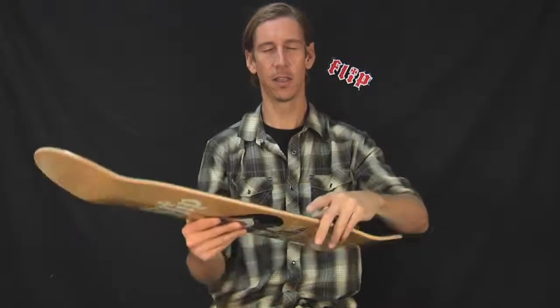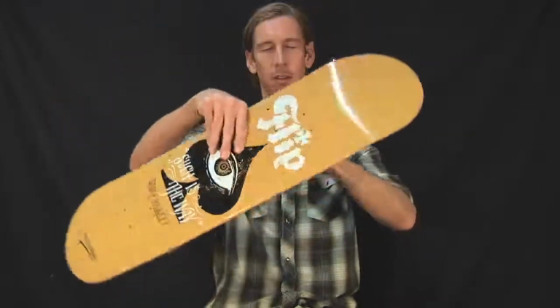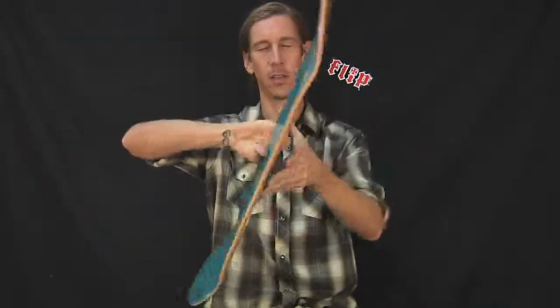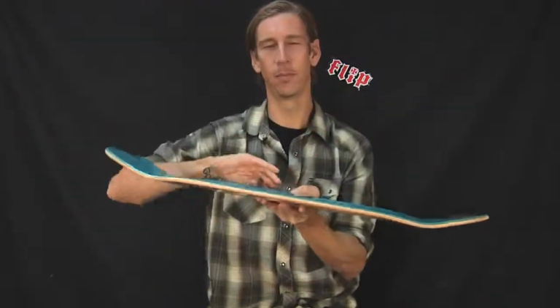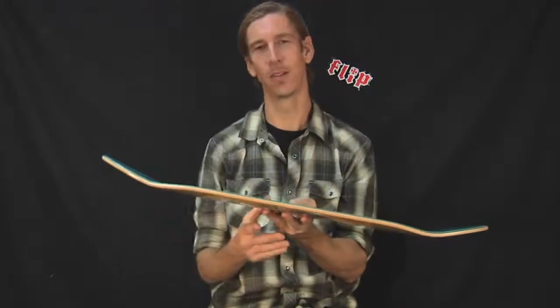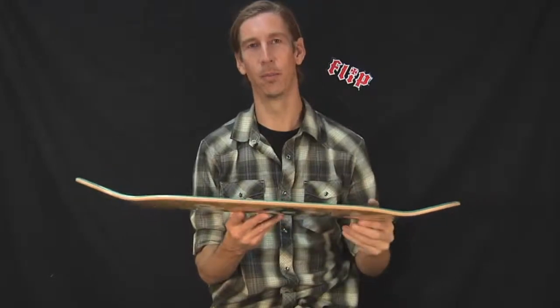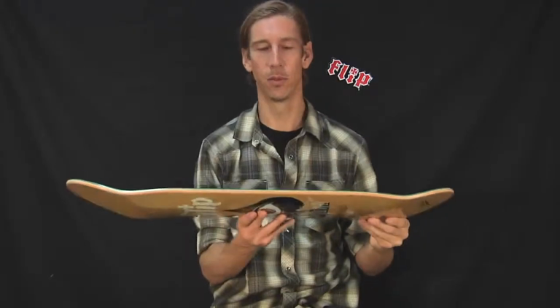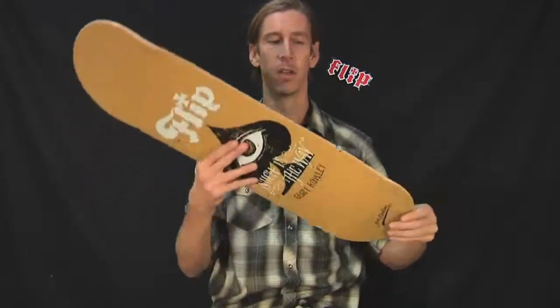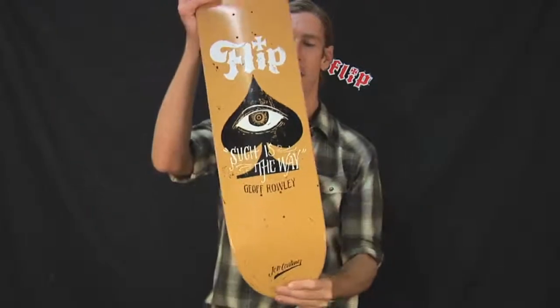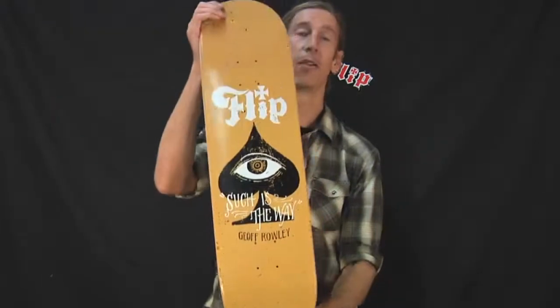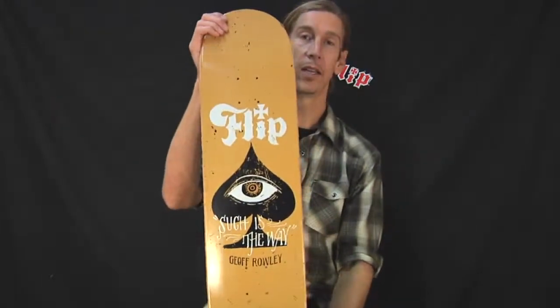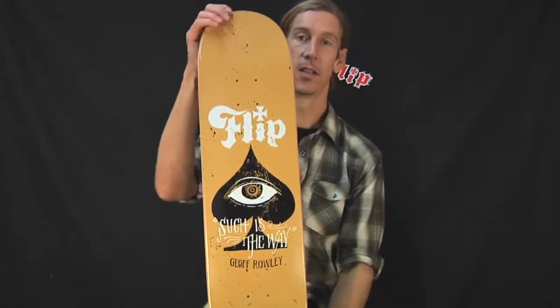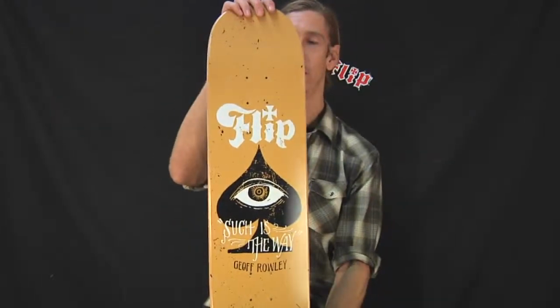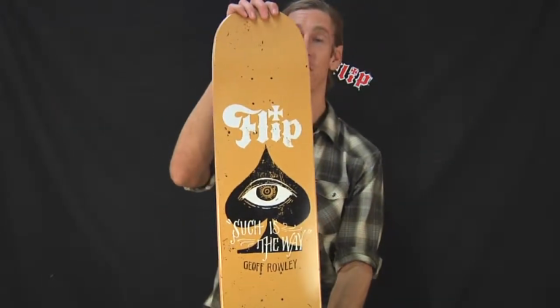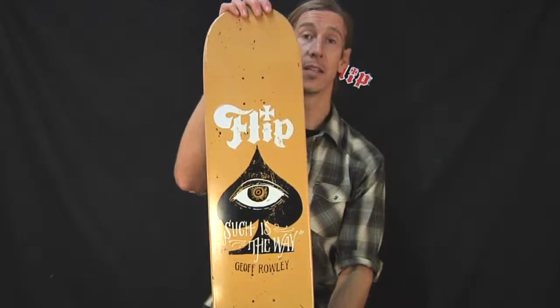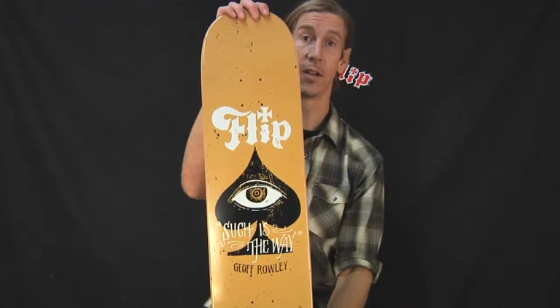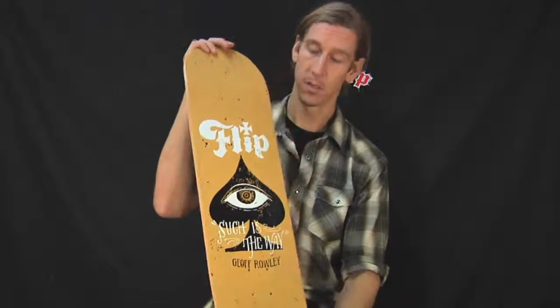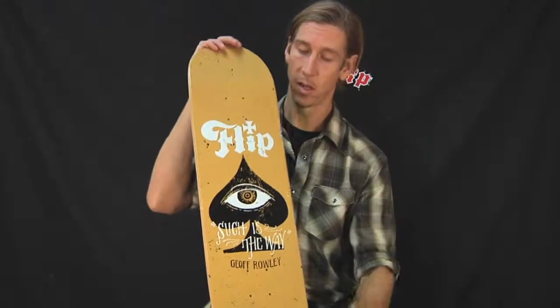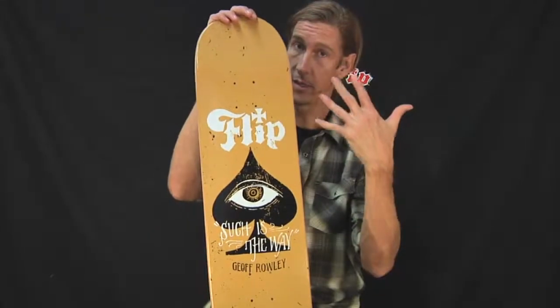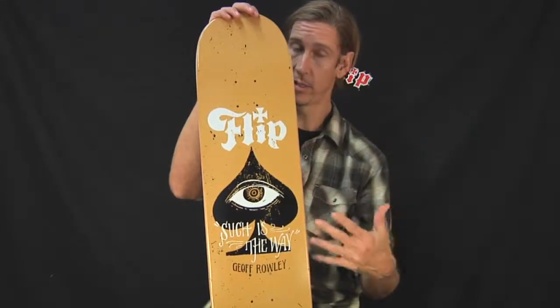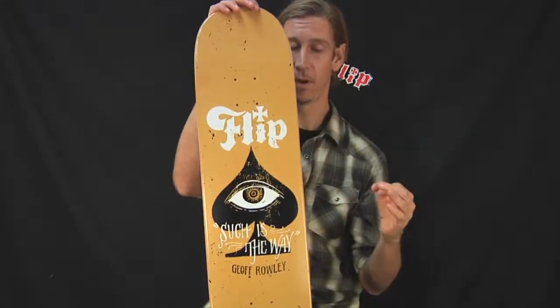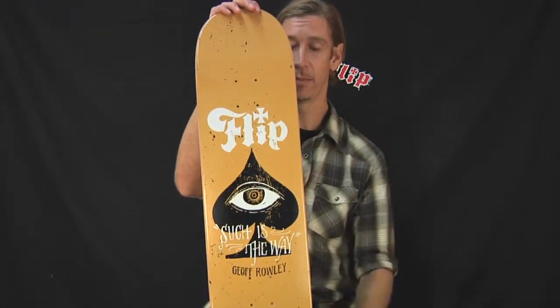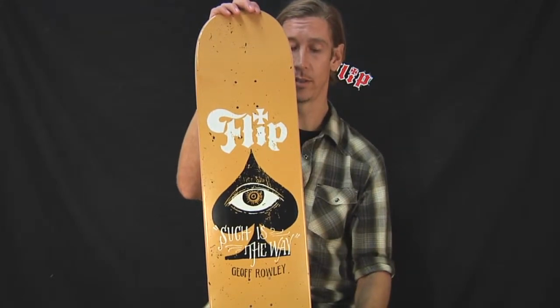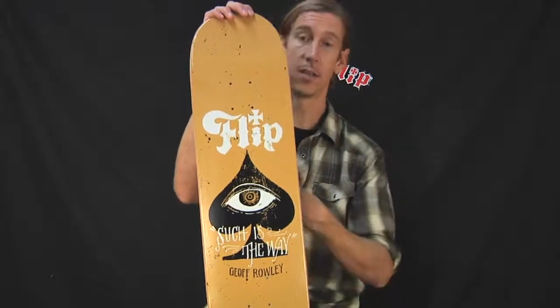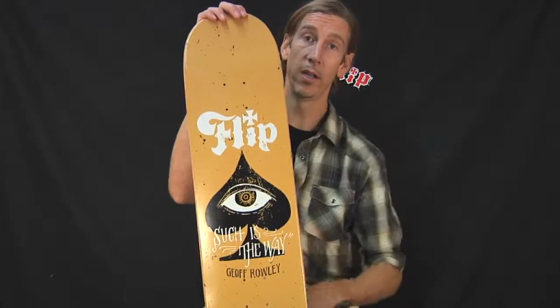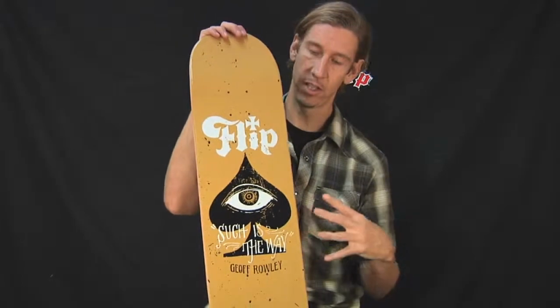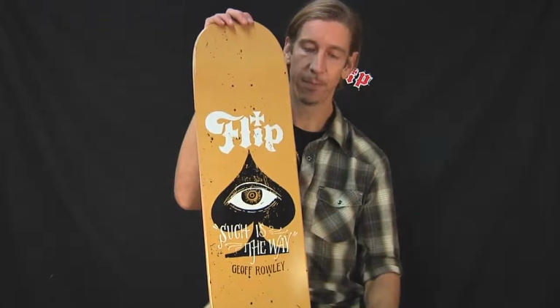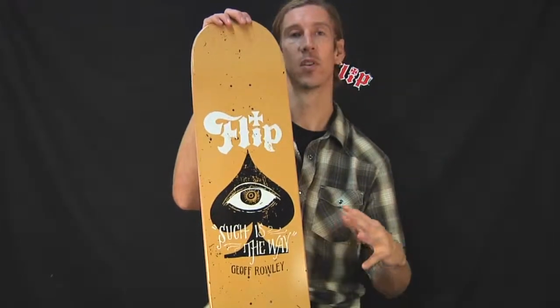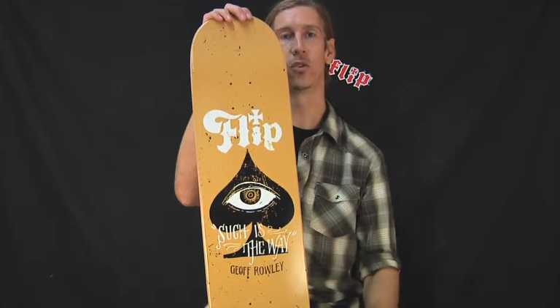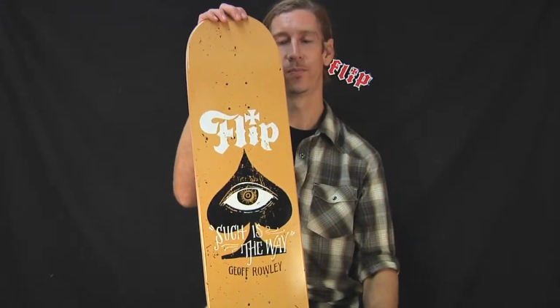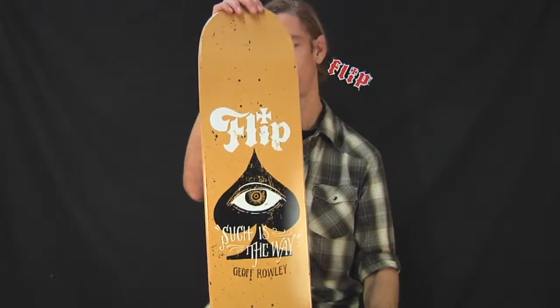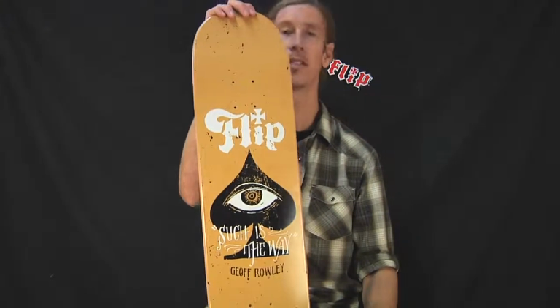Let's see — 360 flip, that's more of an impossible. The Jeff Rowley from the John Contino Series, art series by Flip Skateboards. Sick wood, sick shape, sick dudes. Hella sick.